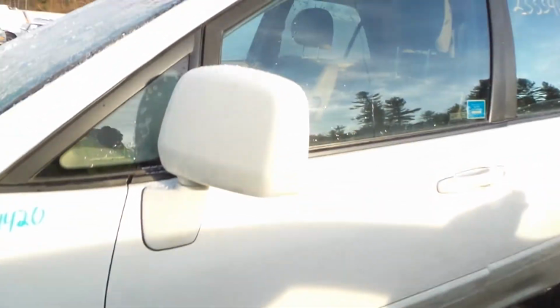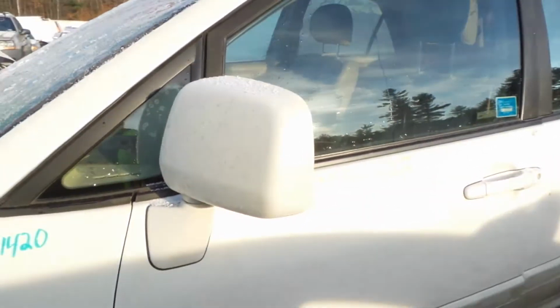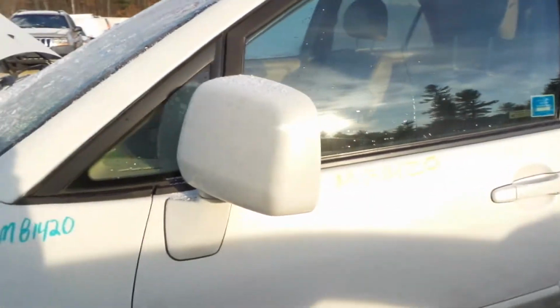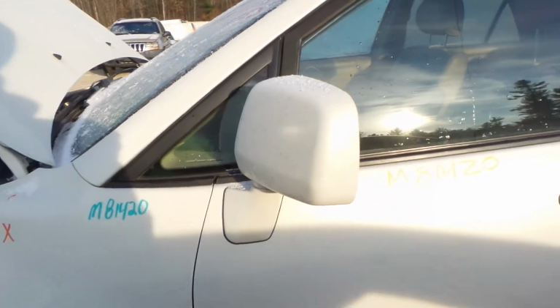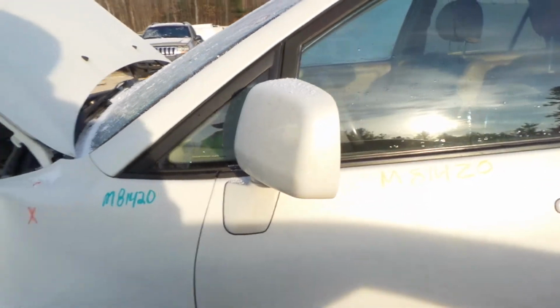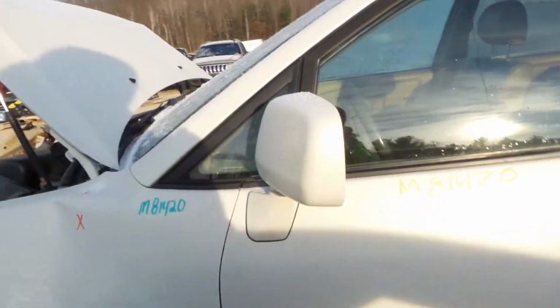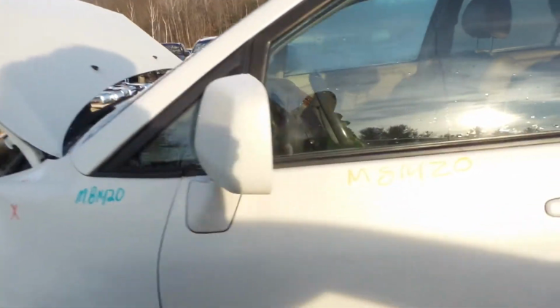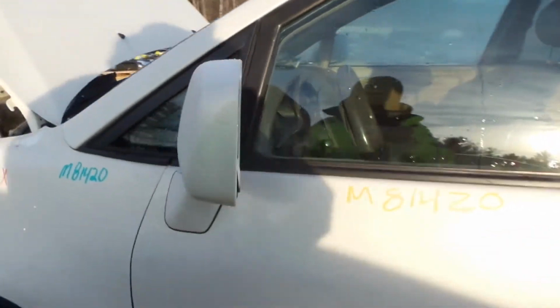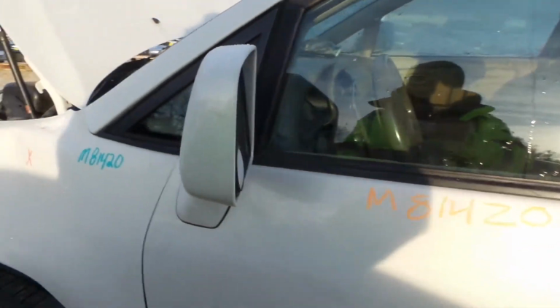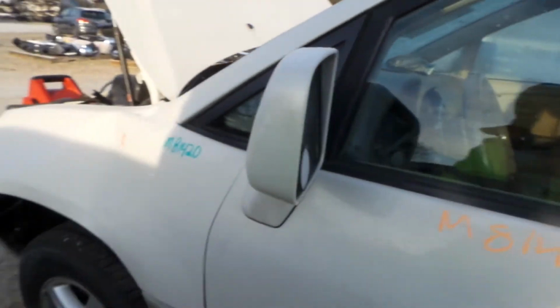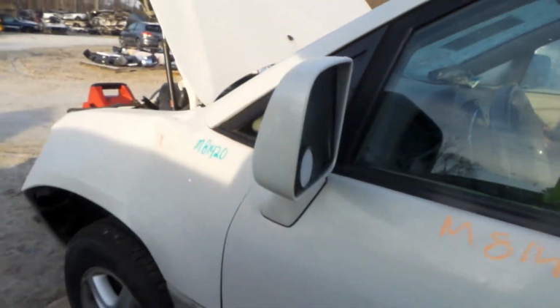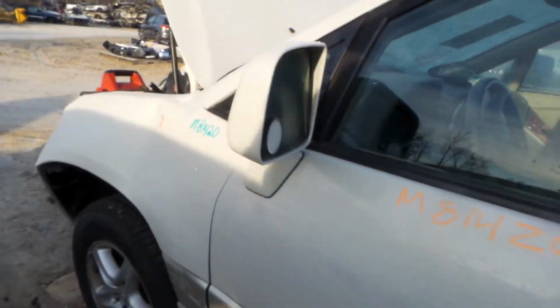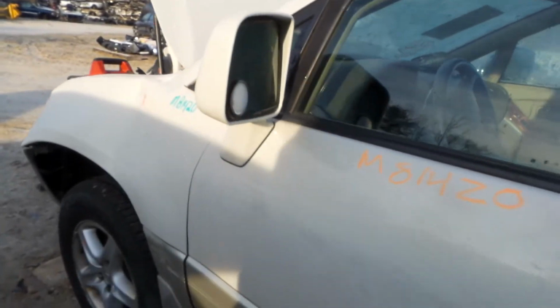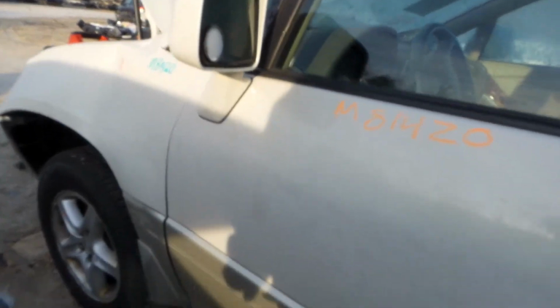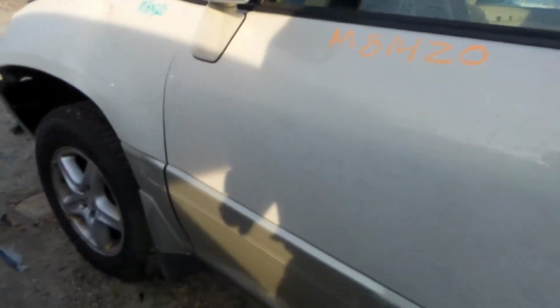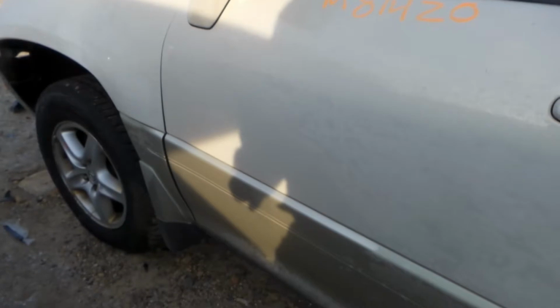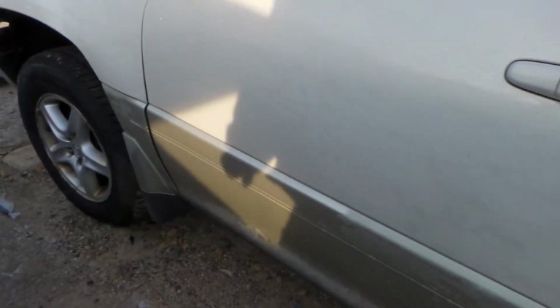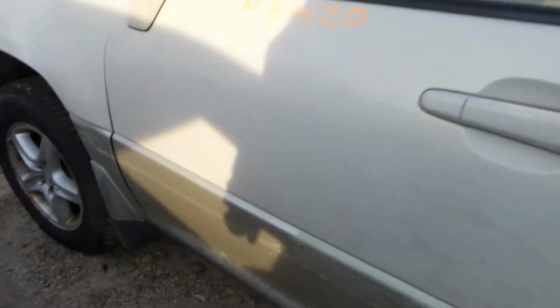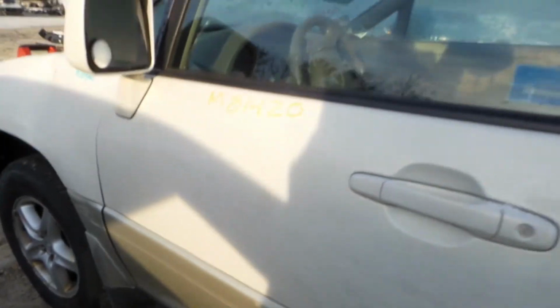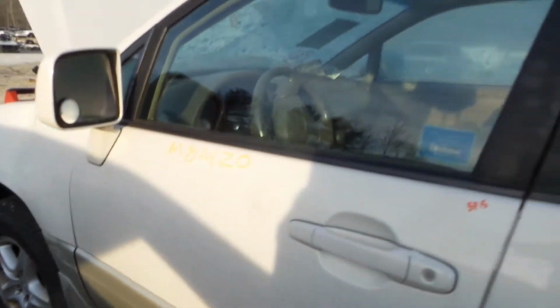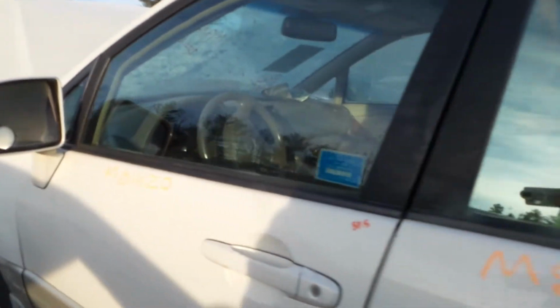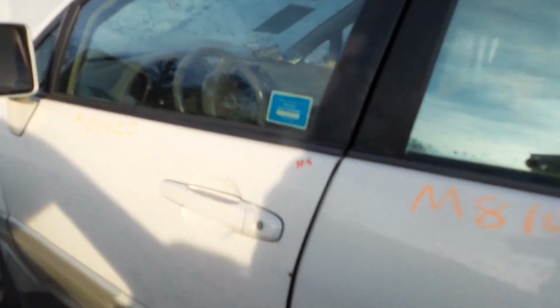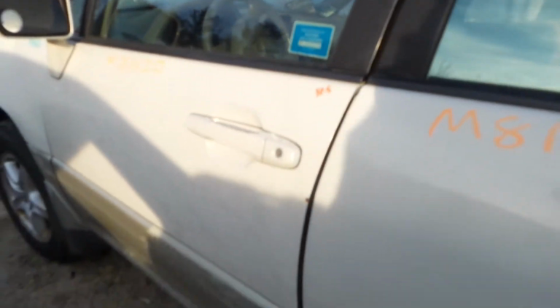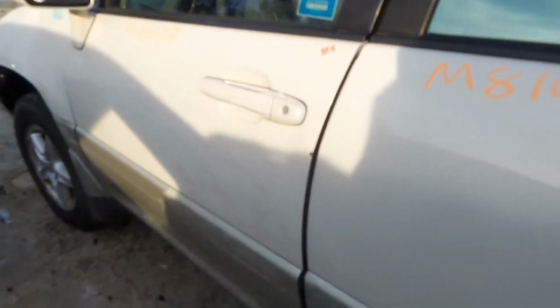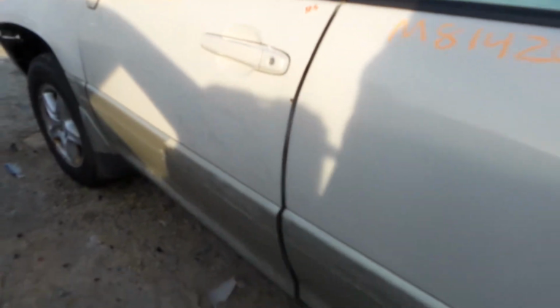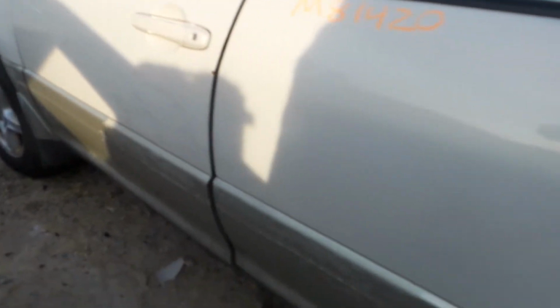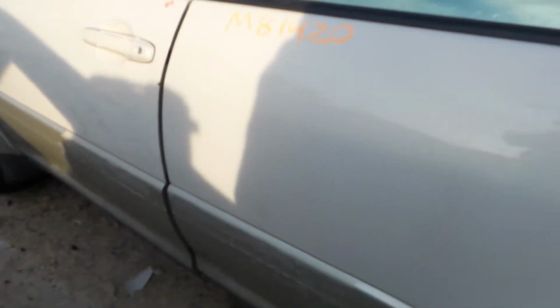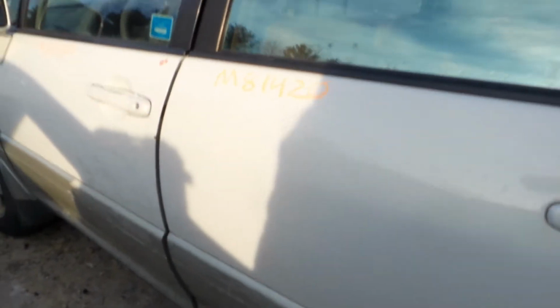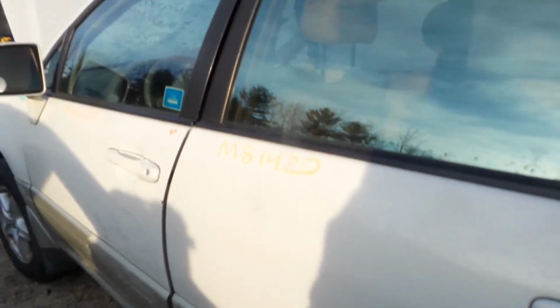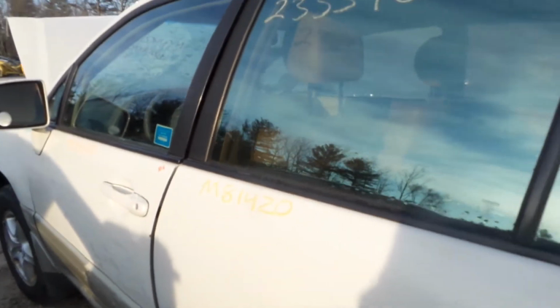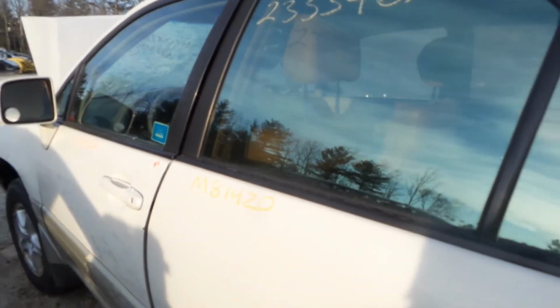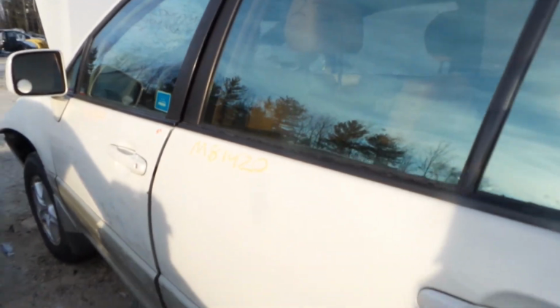We get a good body colored mirror on the left hand side as well as an insurance quality door. The rear door is also insurance quality.